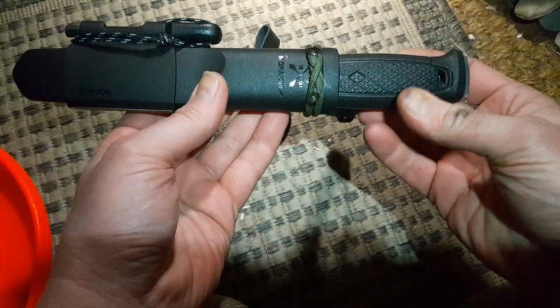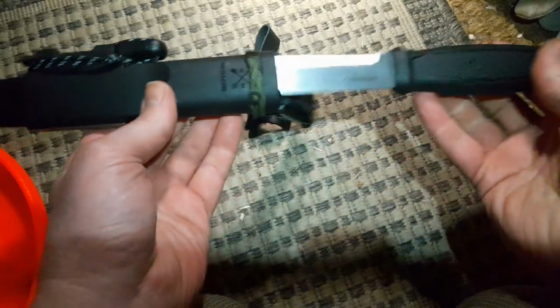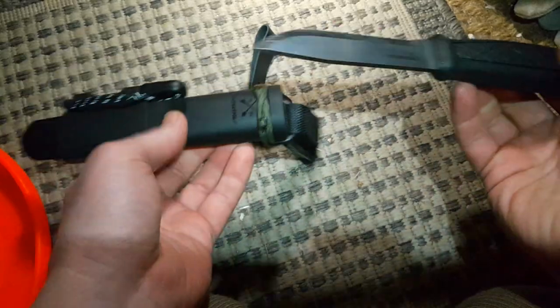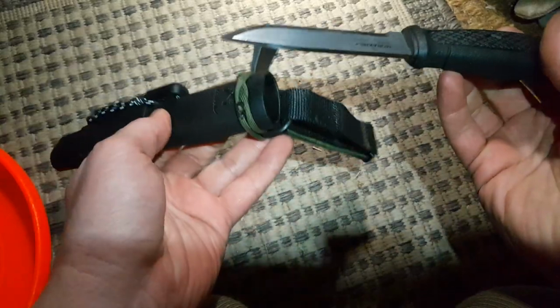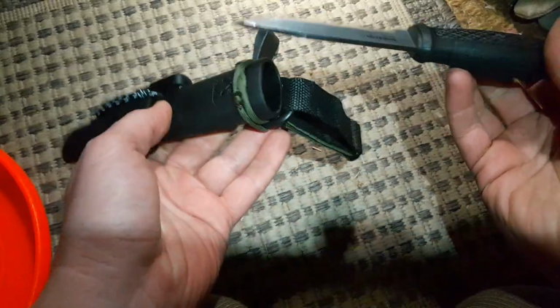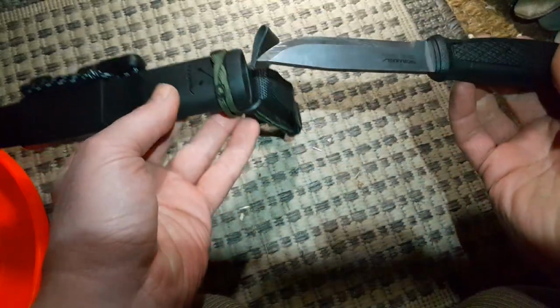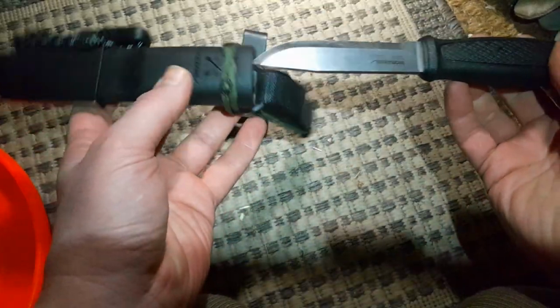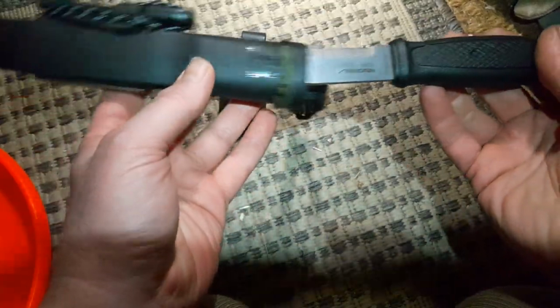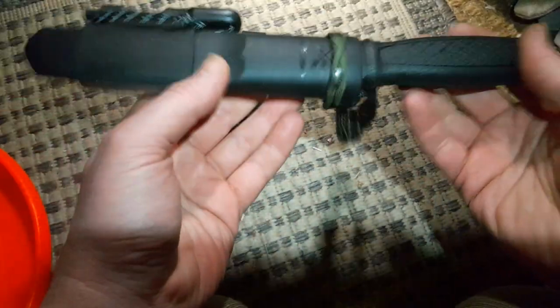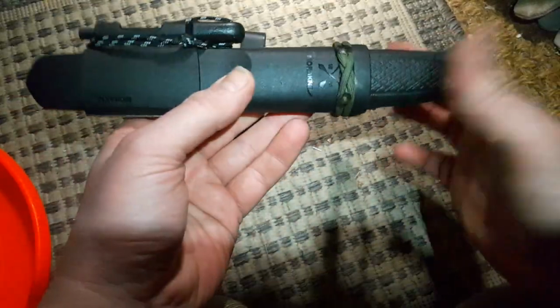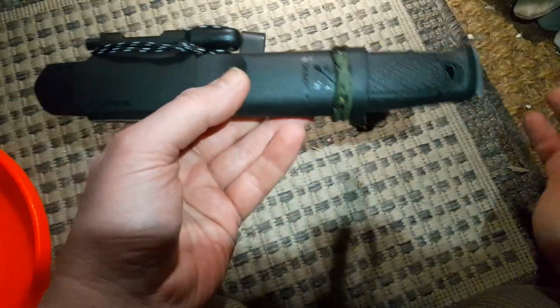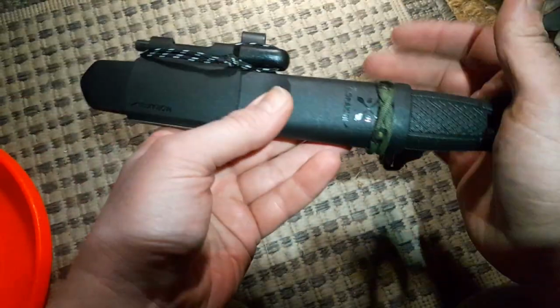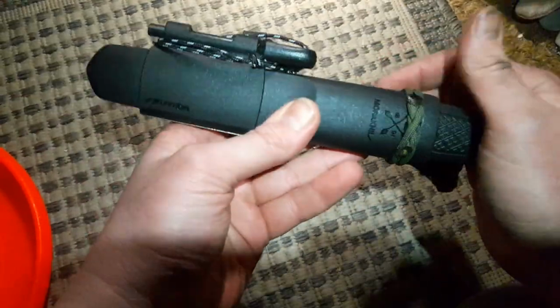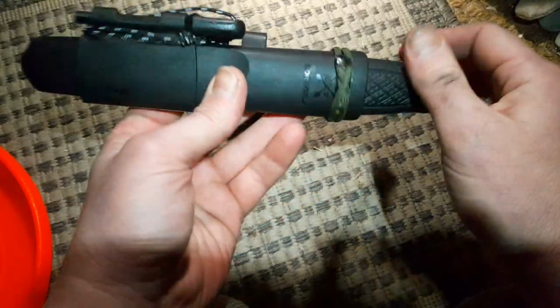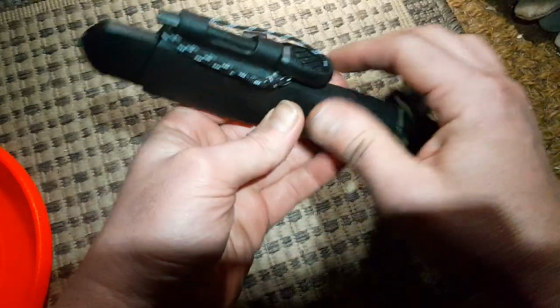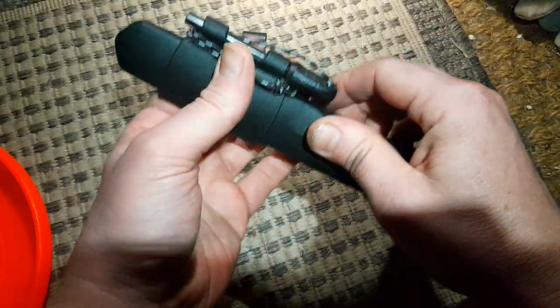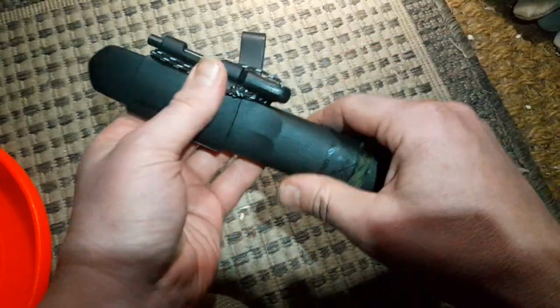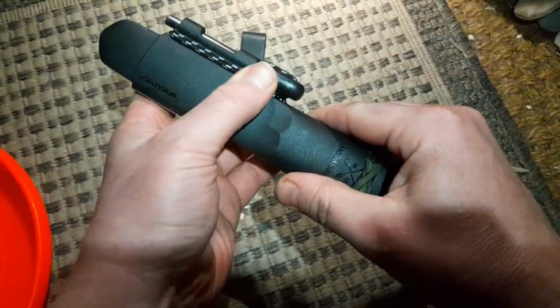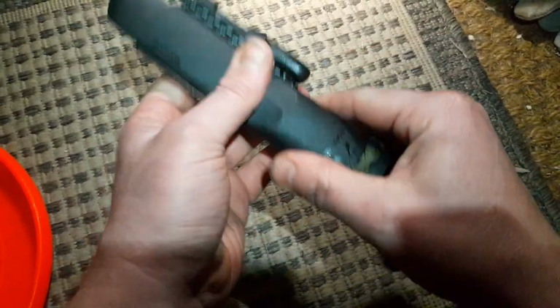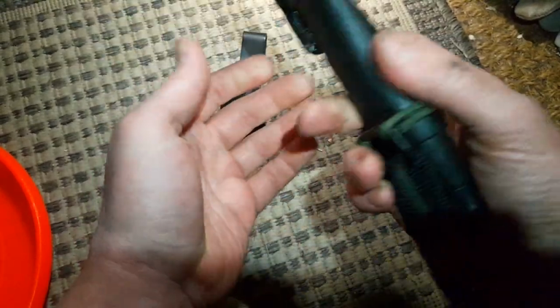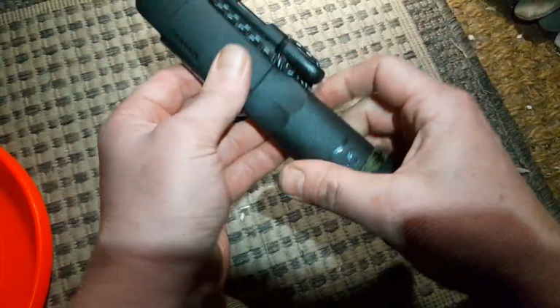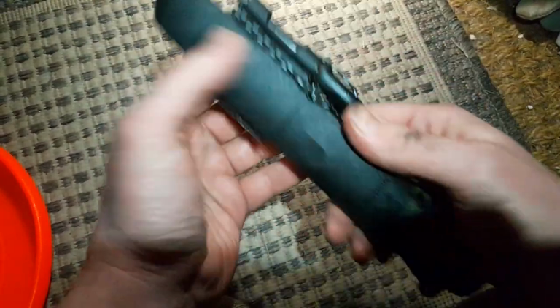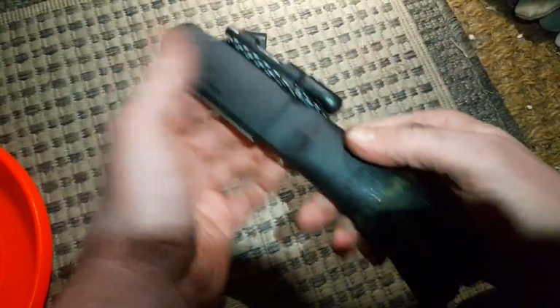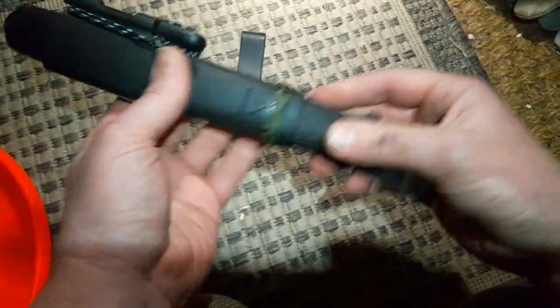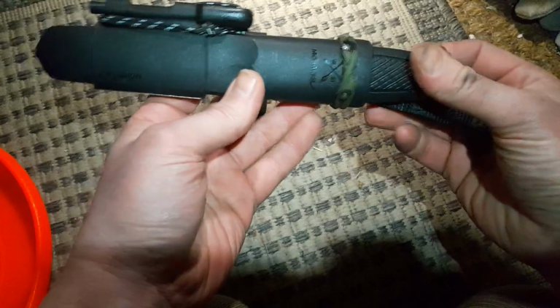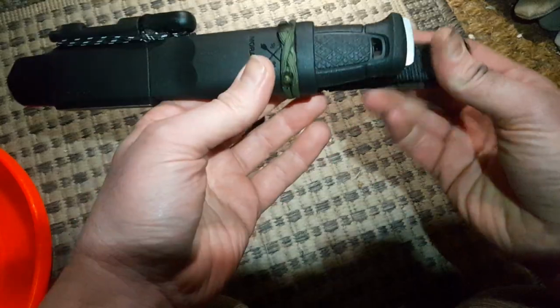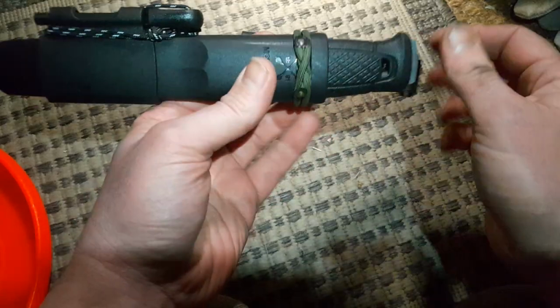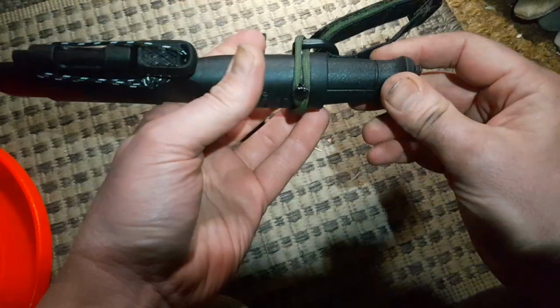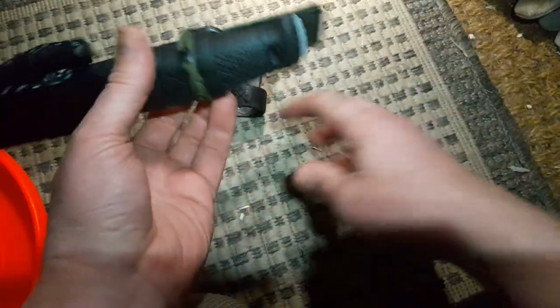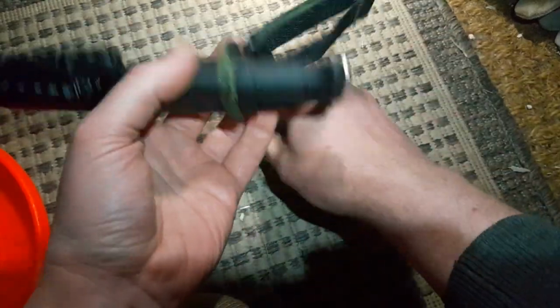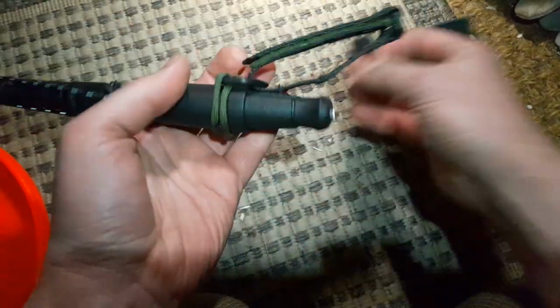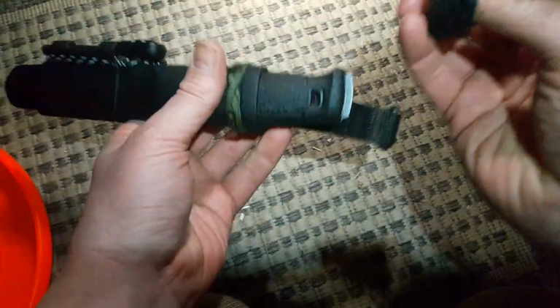I was particularly looking for a stainless steel version for stuff like peg rafting and guiding on the water in general. So this came with this survival add-on, but I want to show you the modification I did.